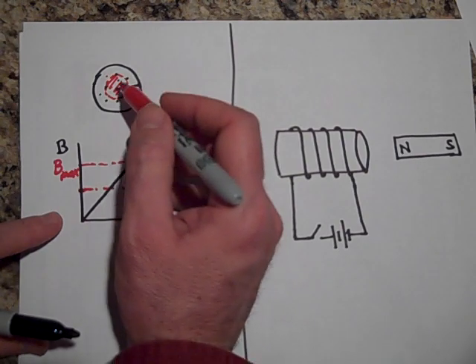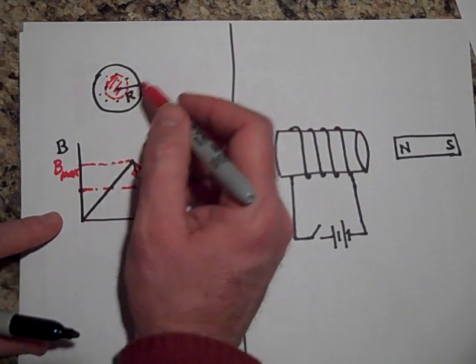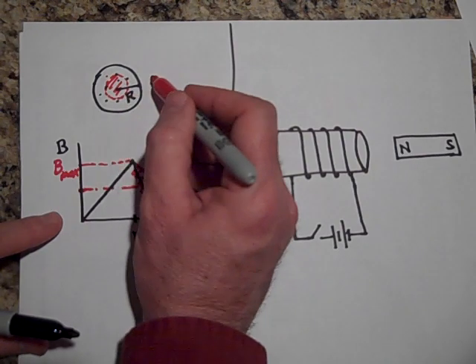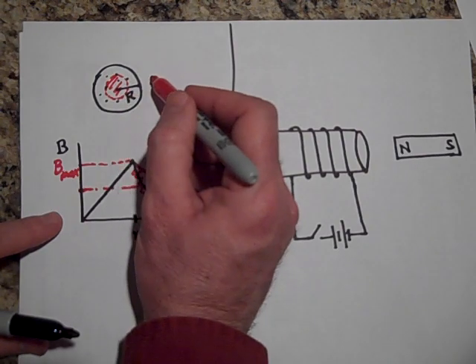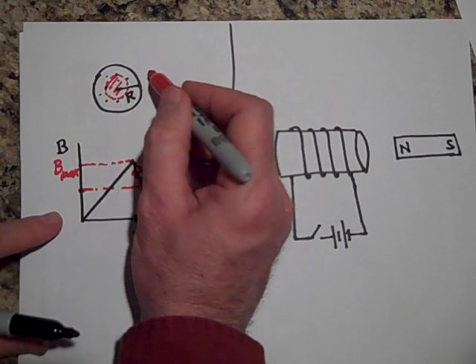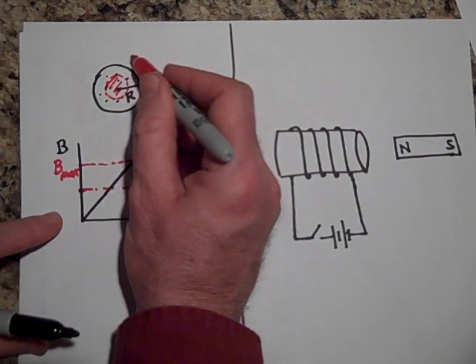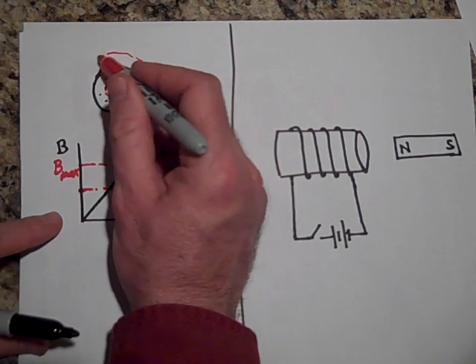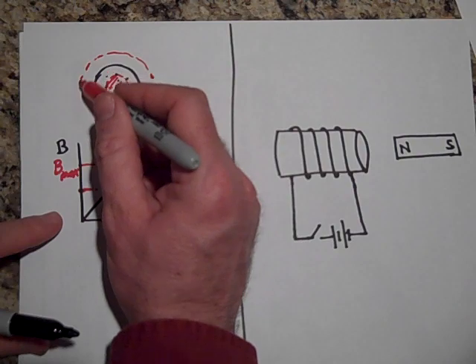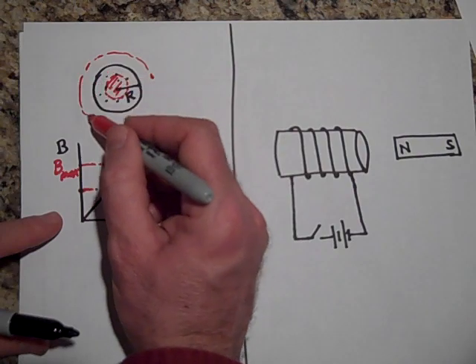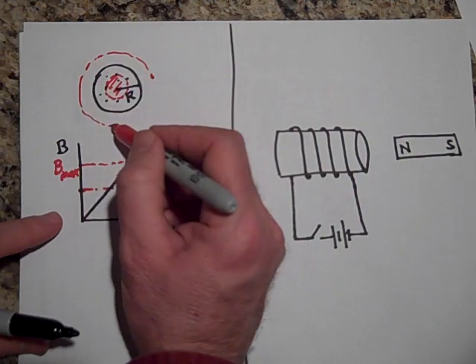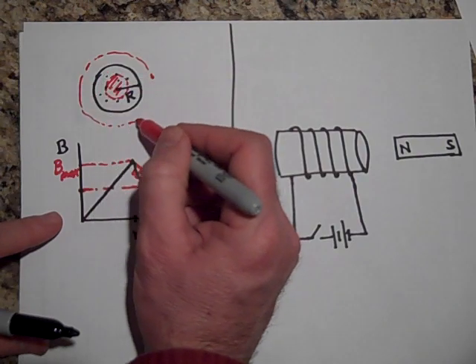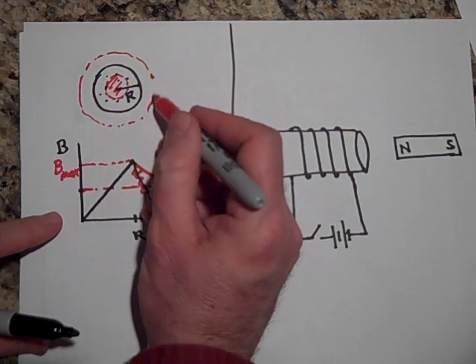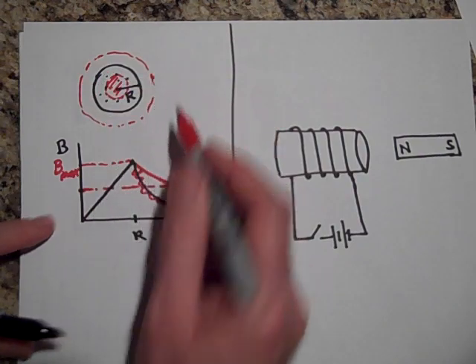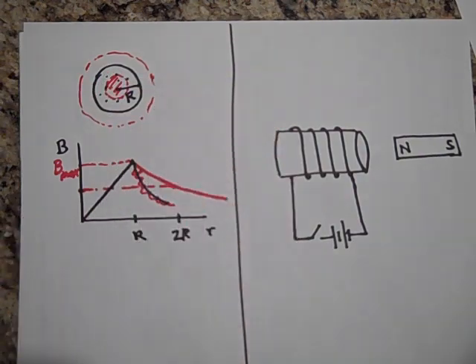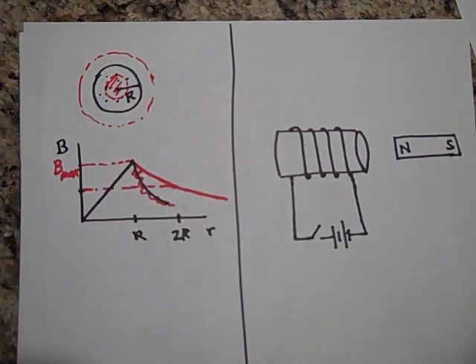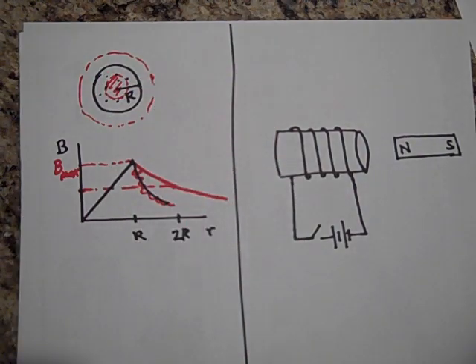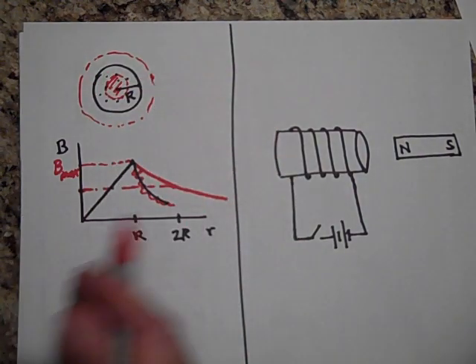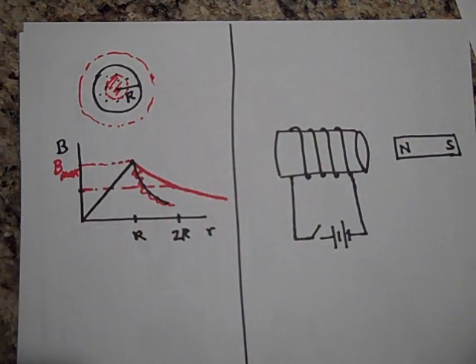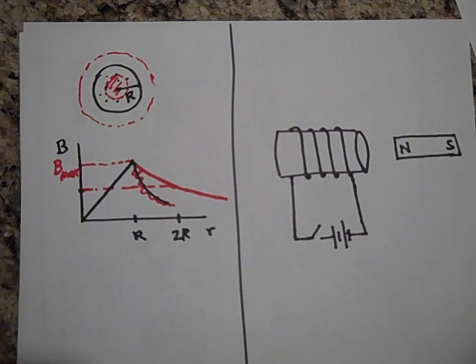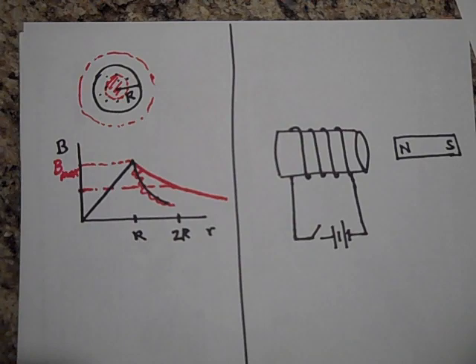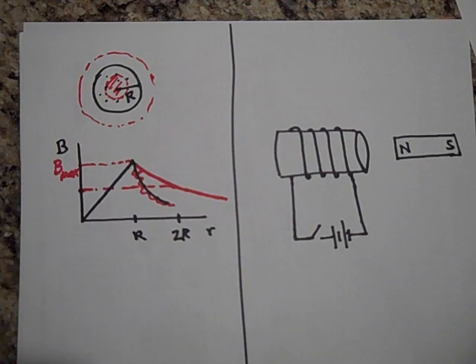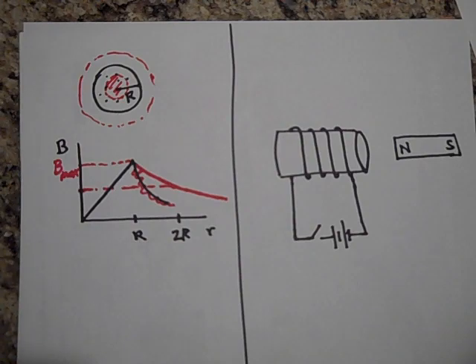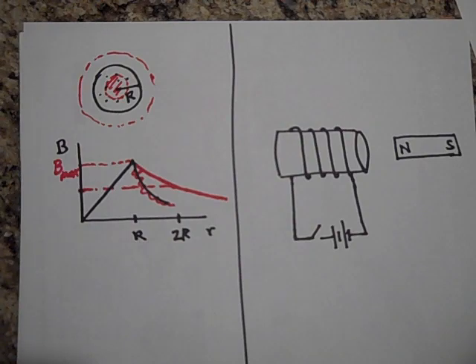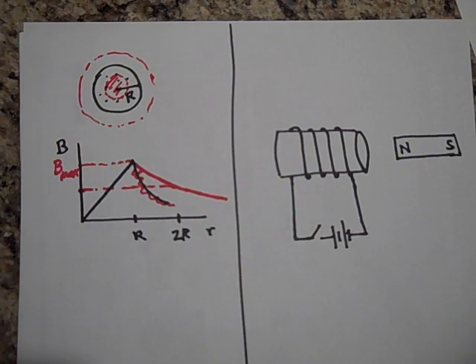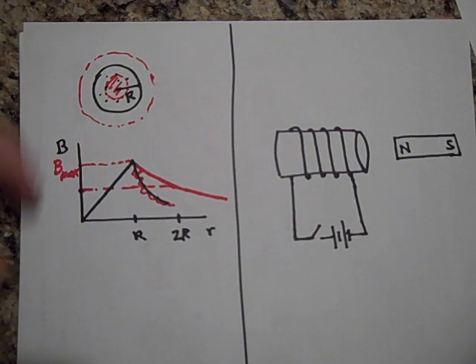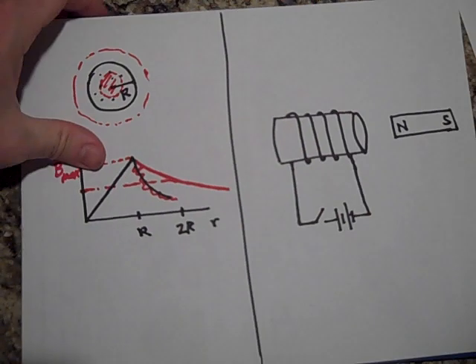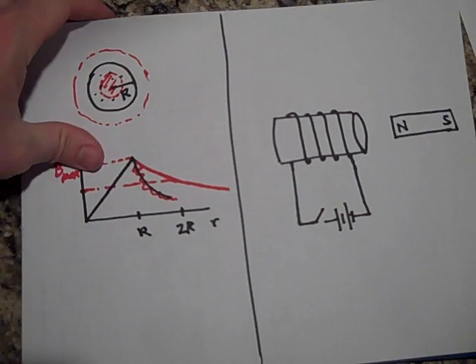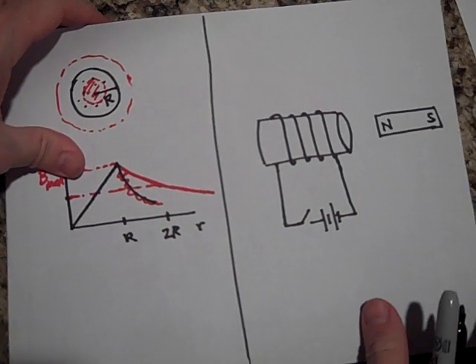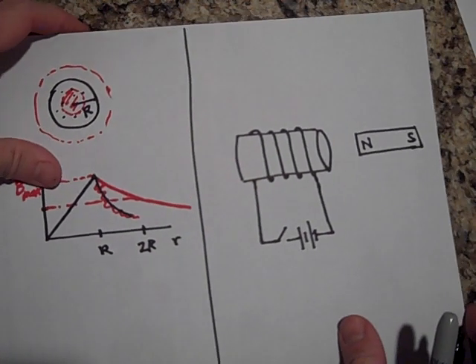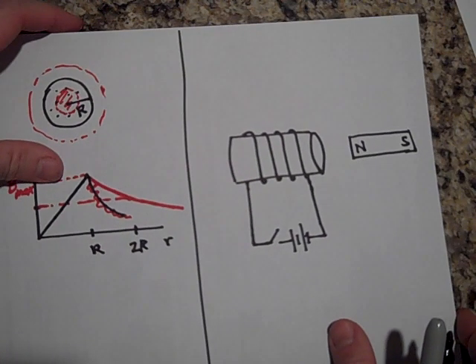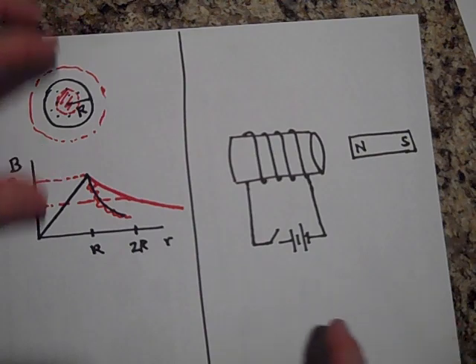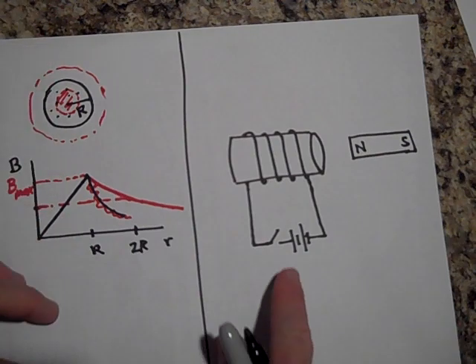If you want to know the field outside the wire, you put your Amperian loop out there and do the derivation.